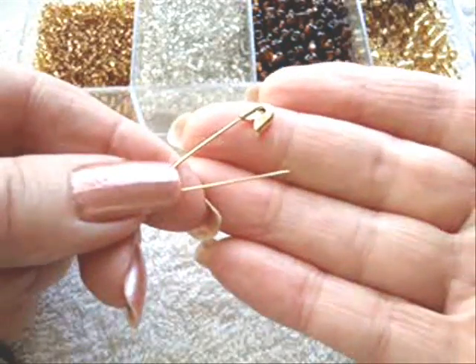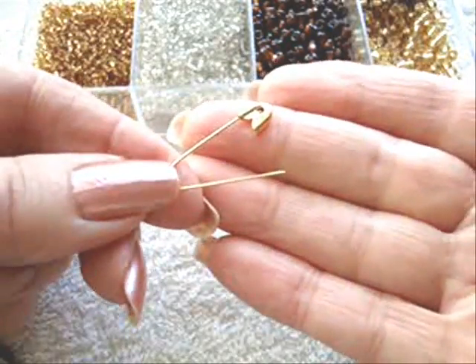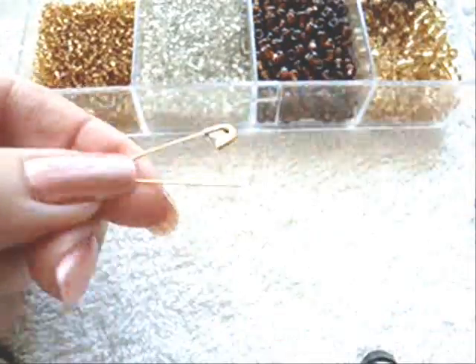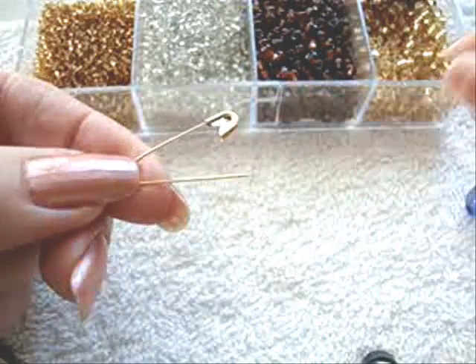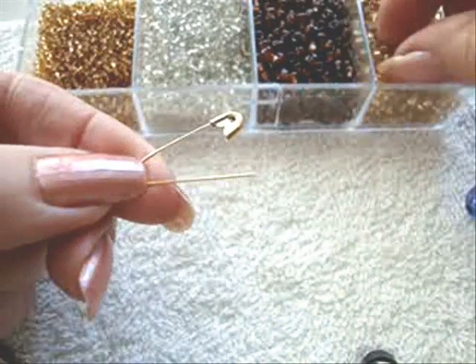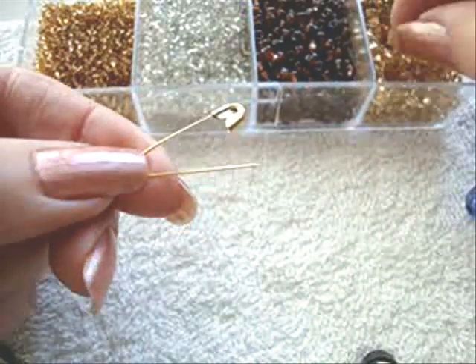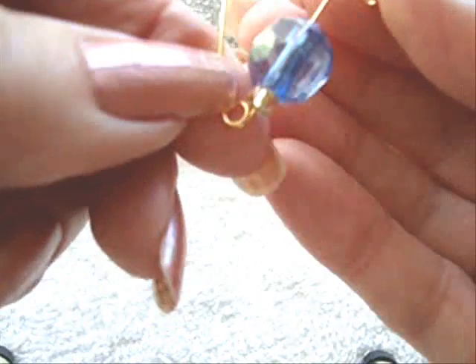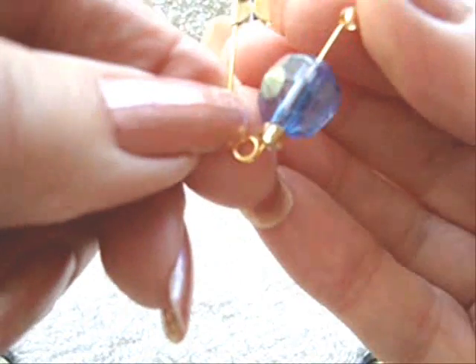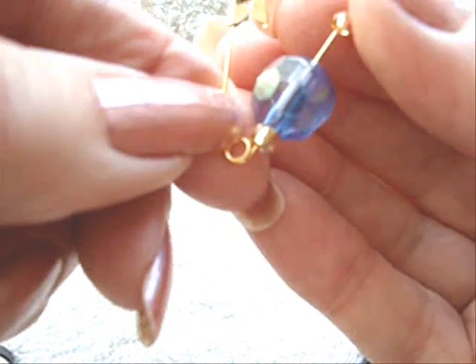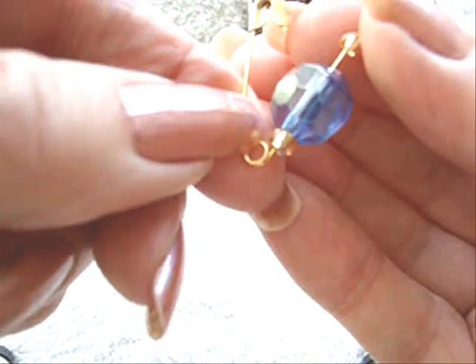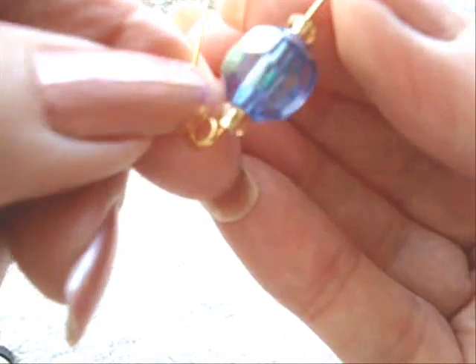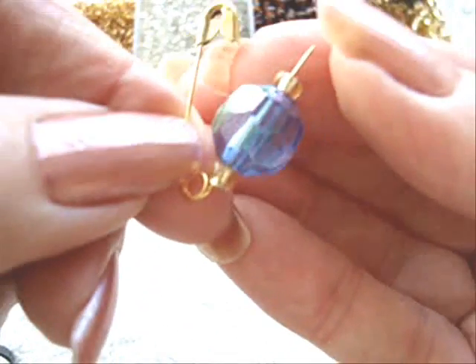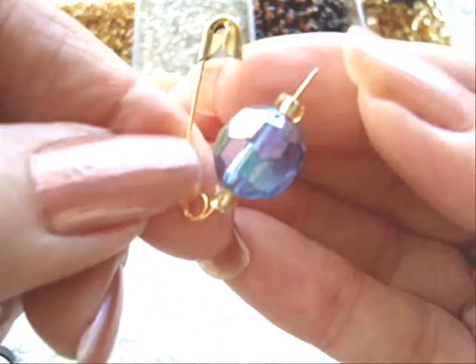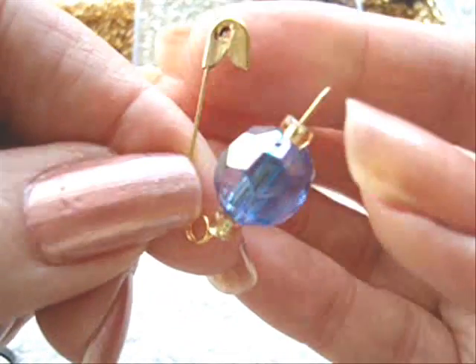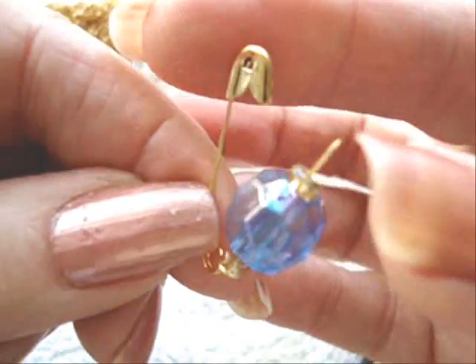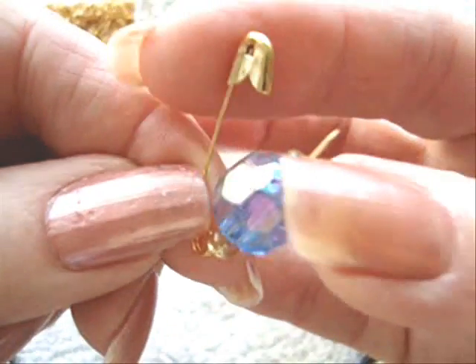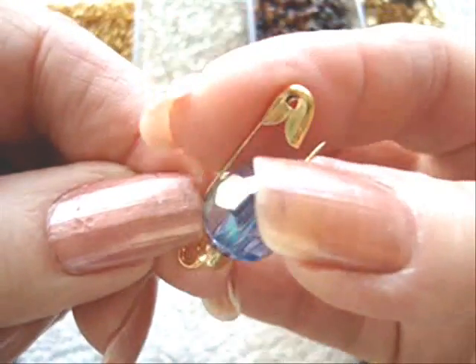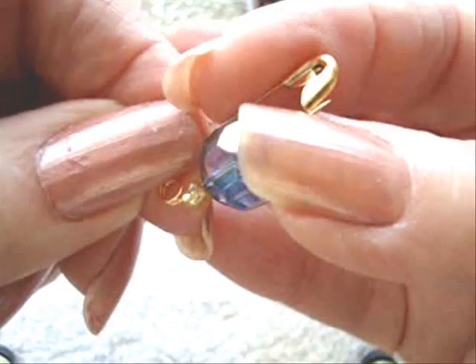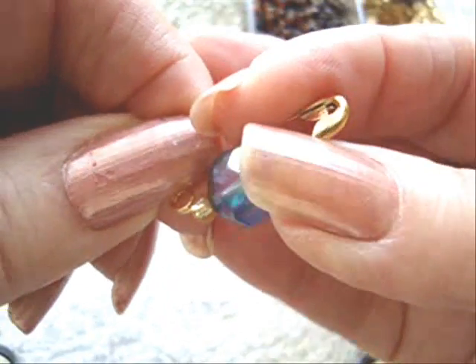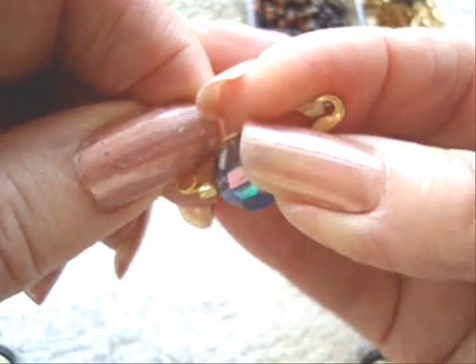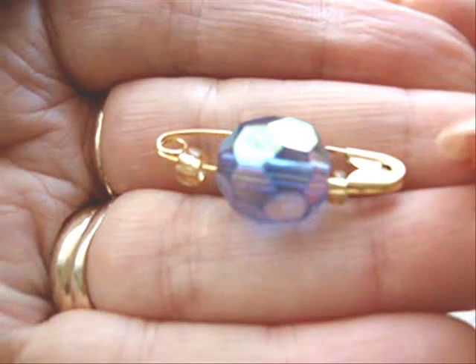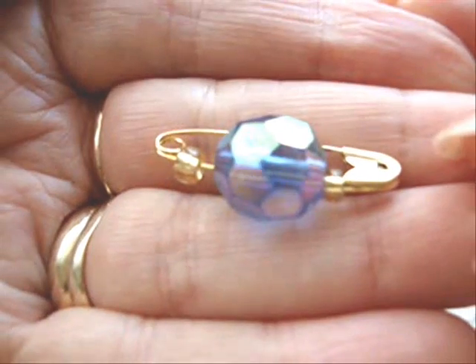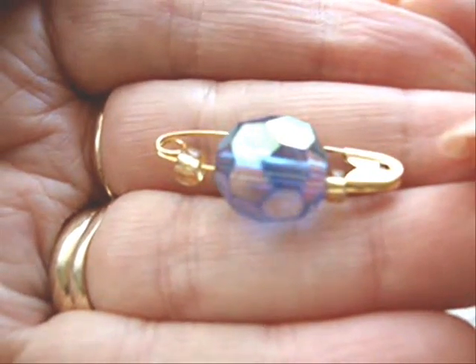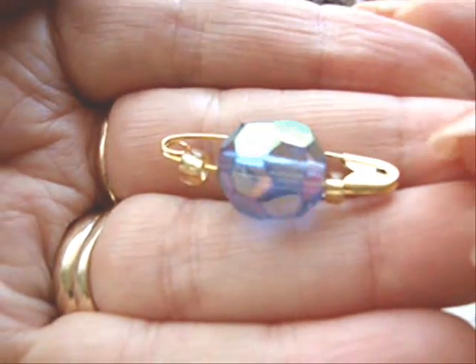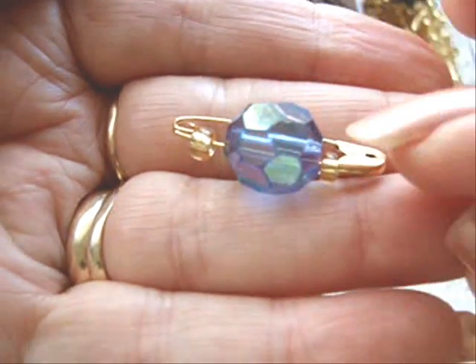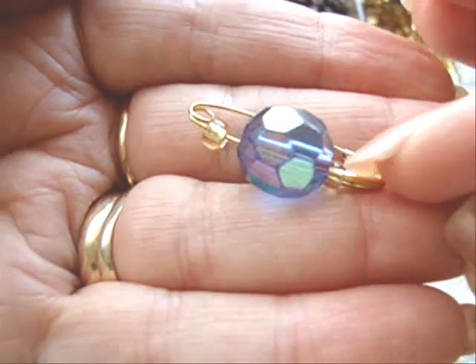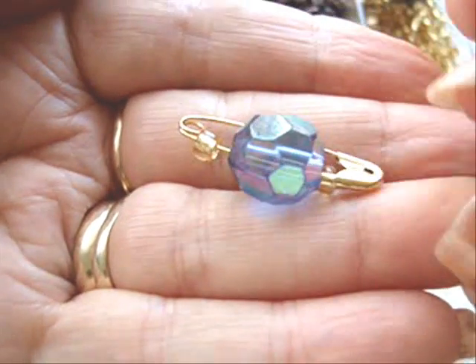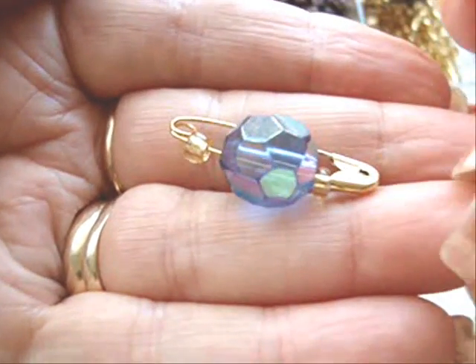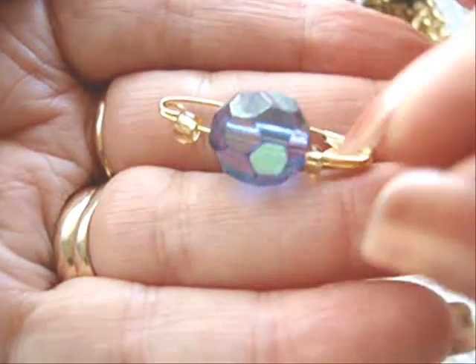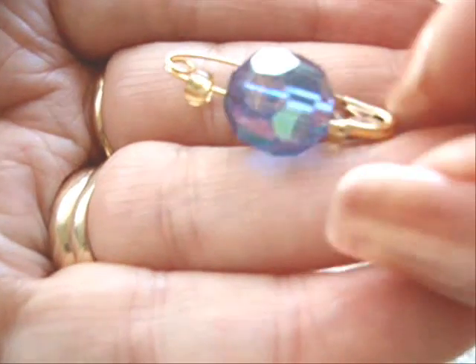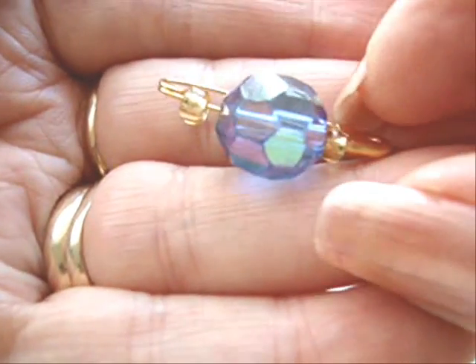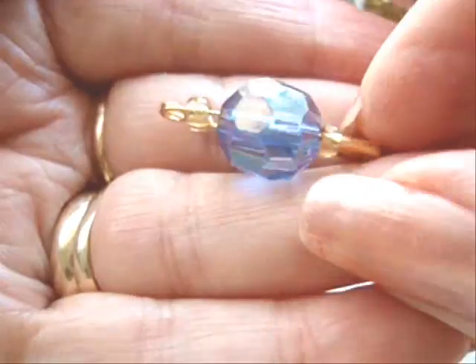You're going to have your open safety pin. Place your beads on the safety pin and close it up like that. Now you're going to prepare all your beads in the same manner.